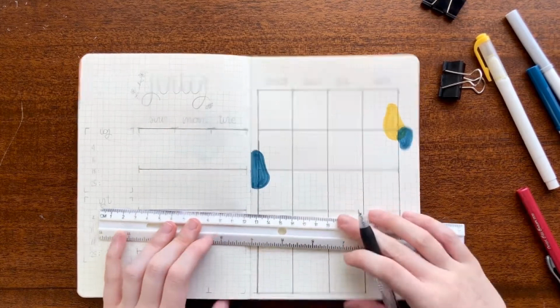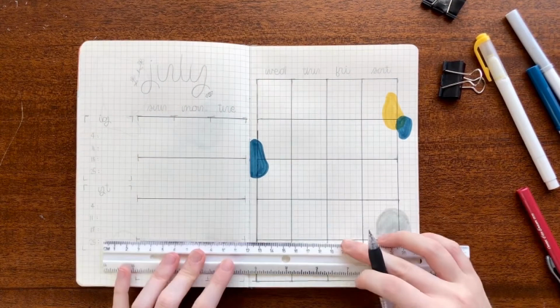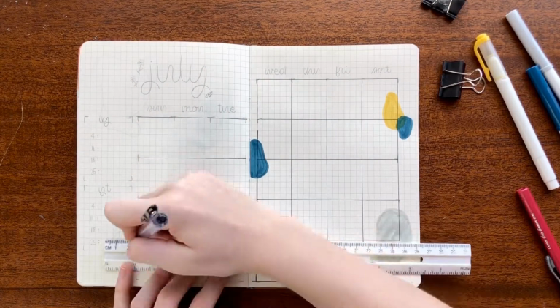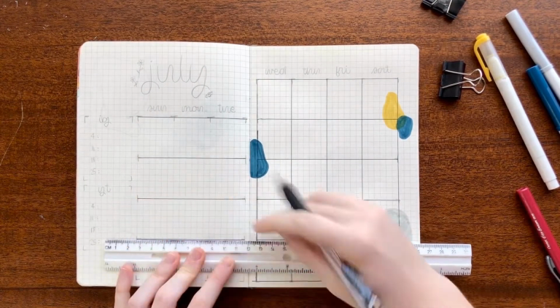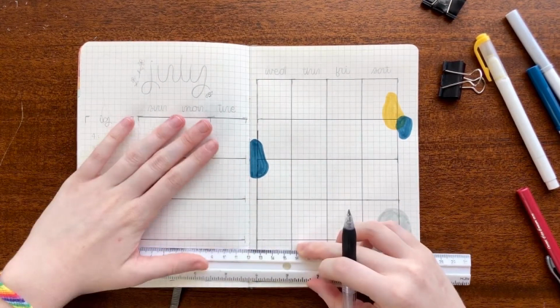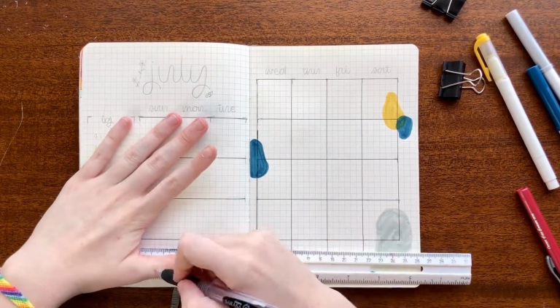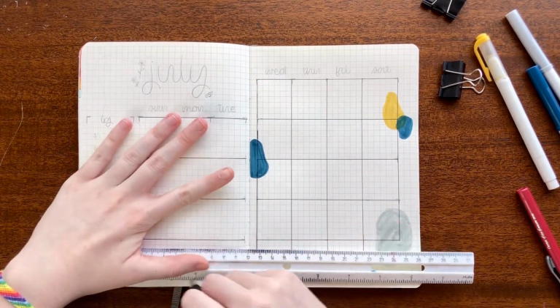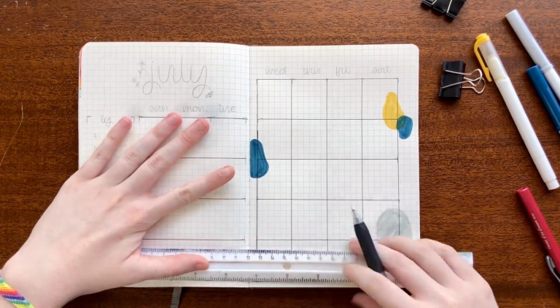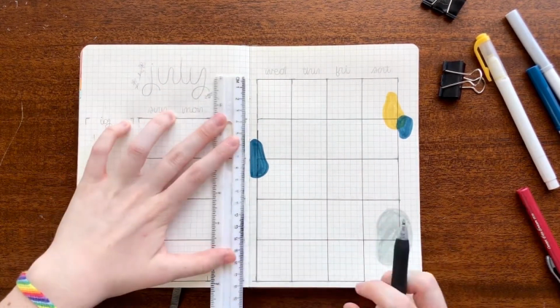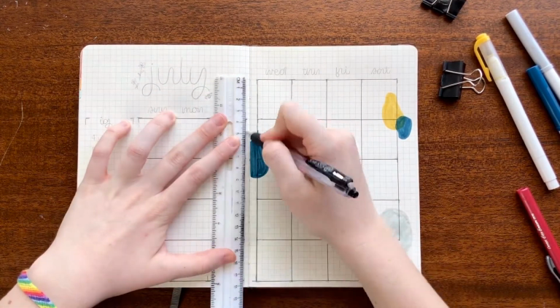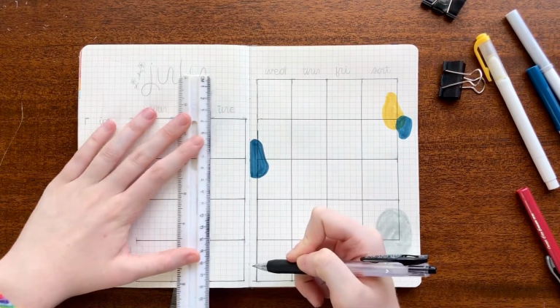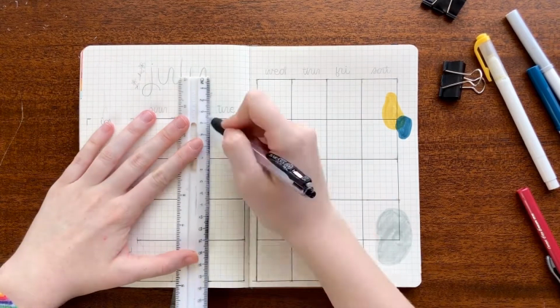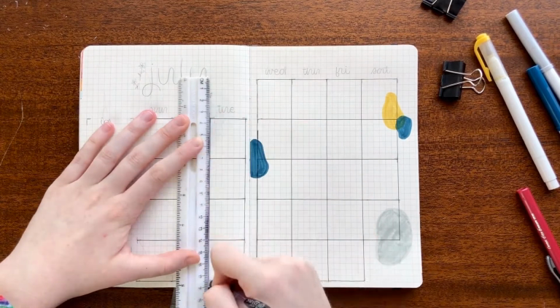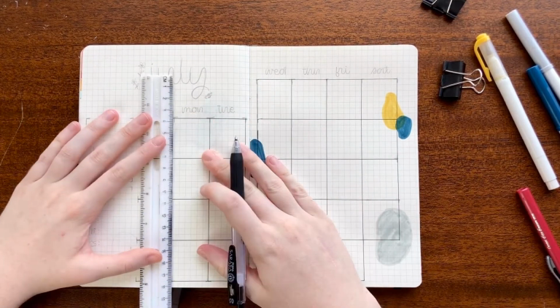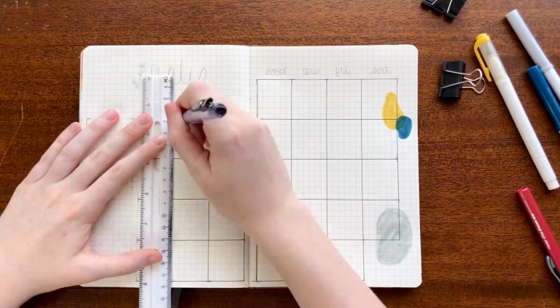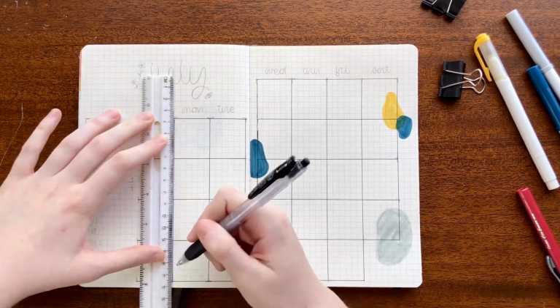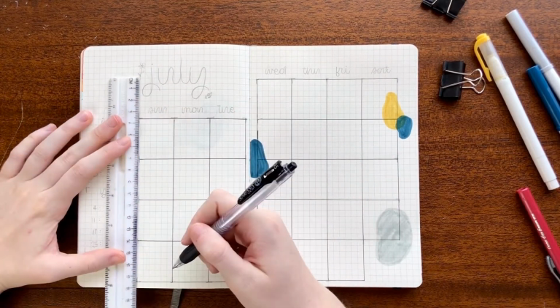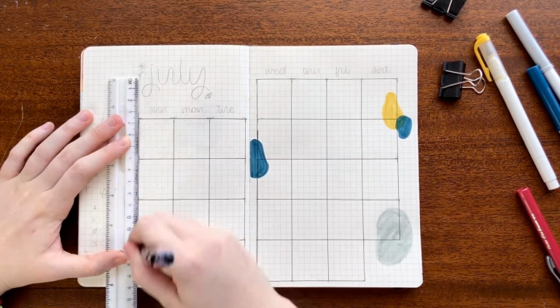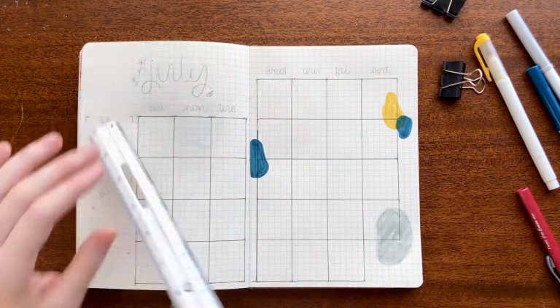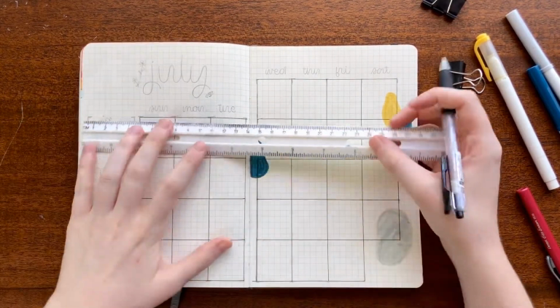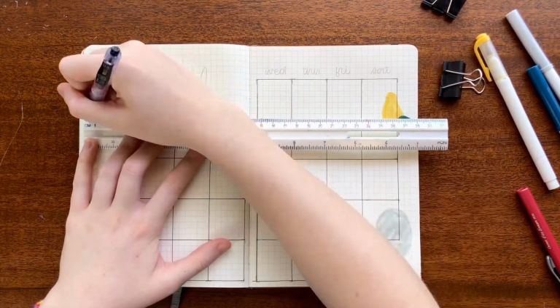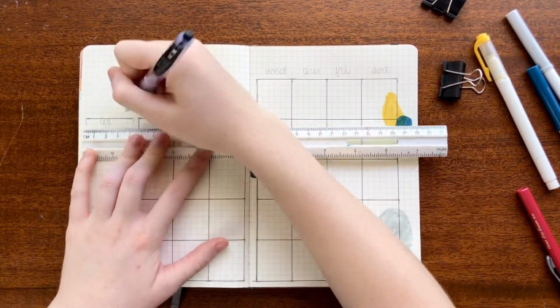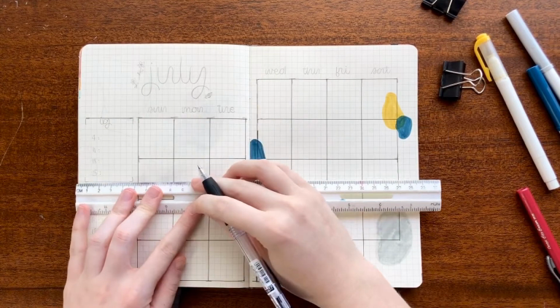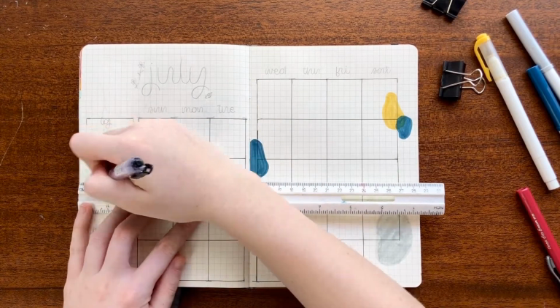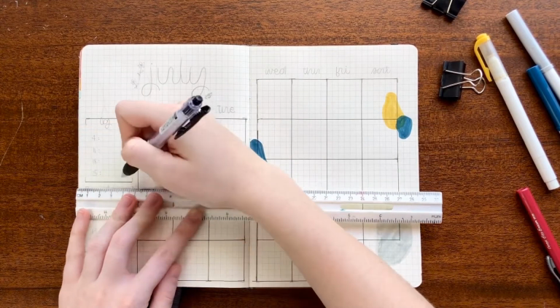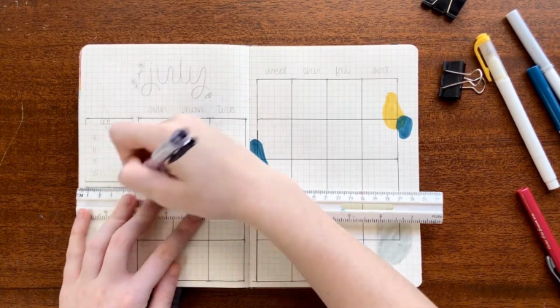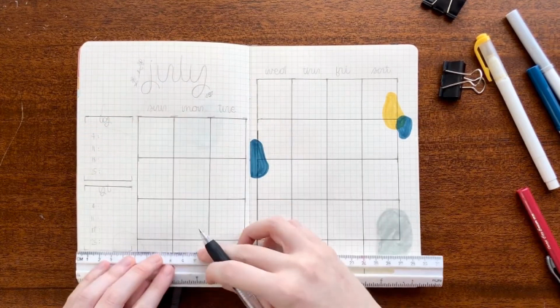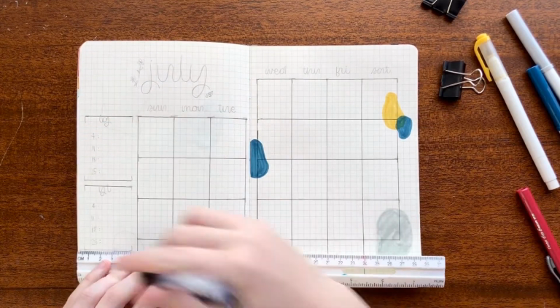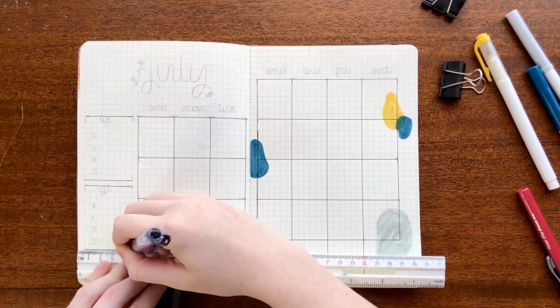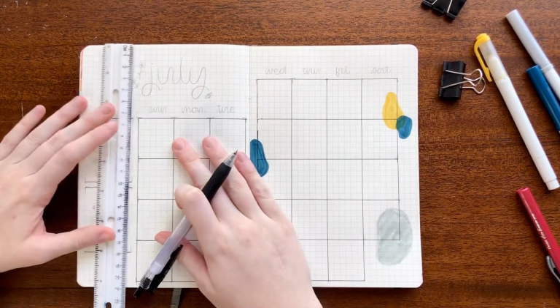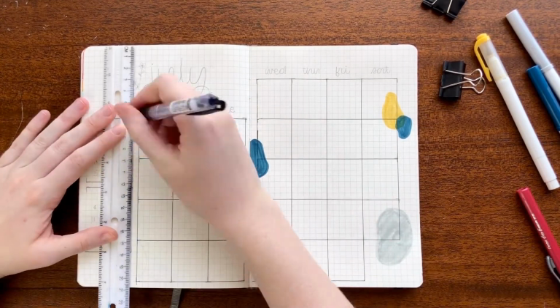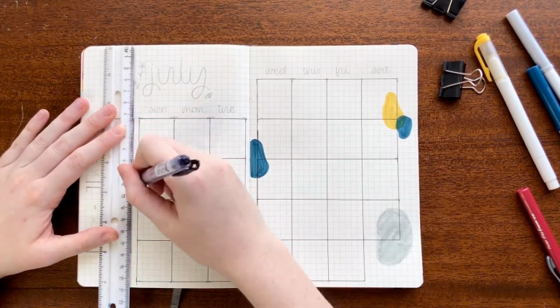On the left-hand side of this spread I put my growth trackers for Instagram and YouTube. As usual, I basically write down the date for every Saturday, and at the end of that day I note my followers. After the month I can see how much I've grown.